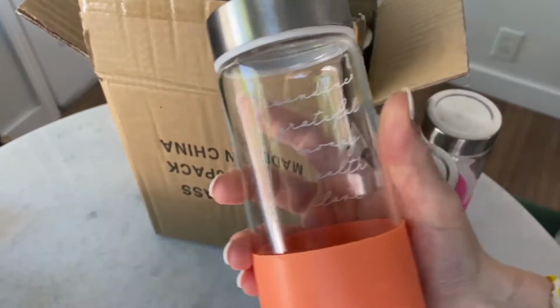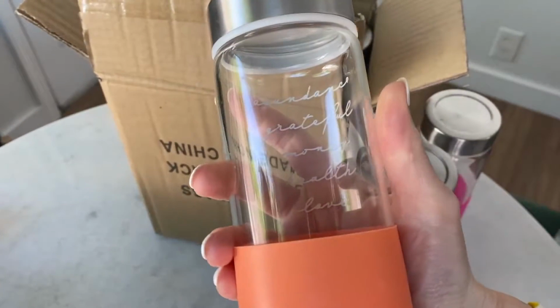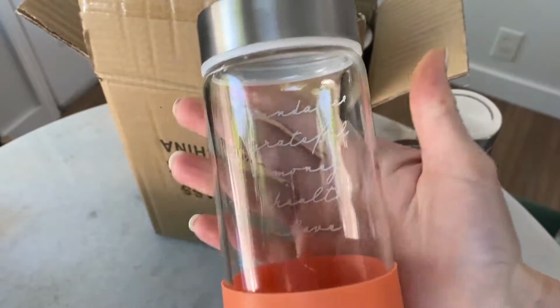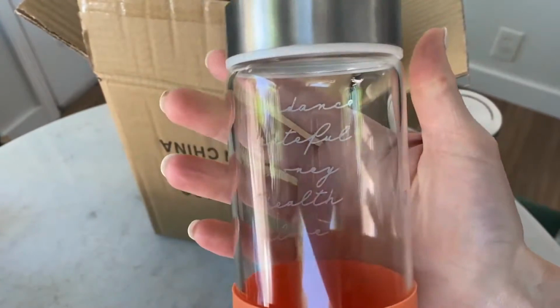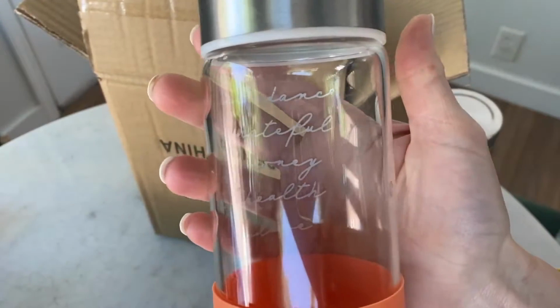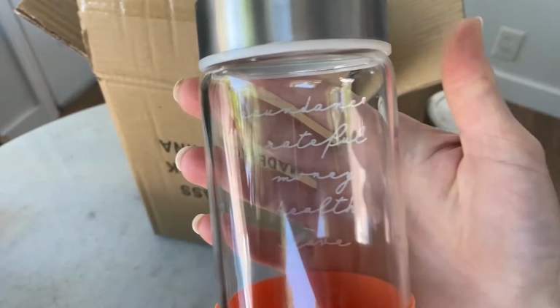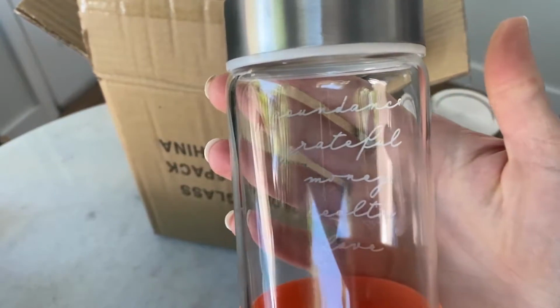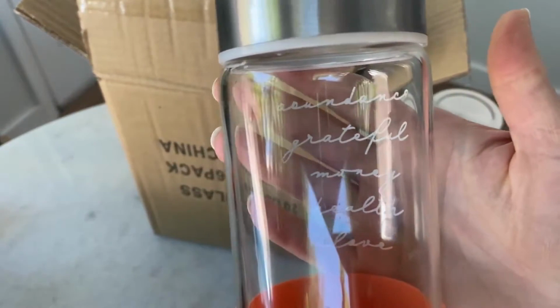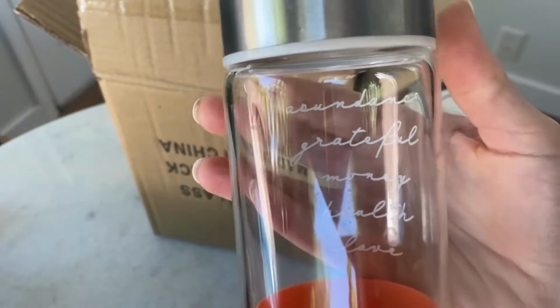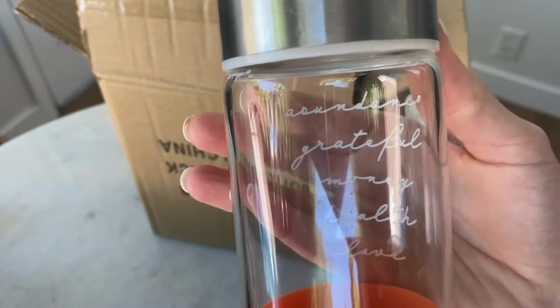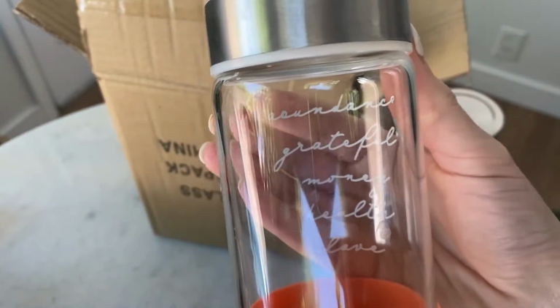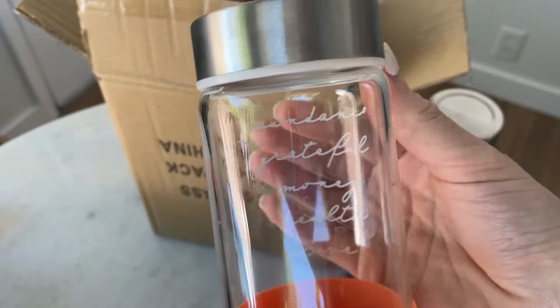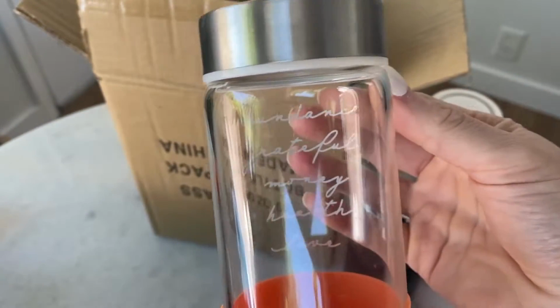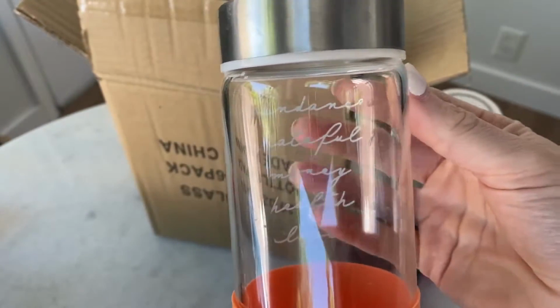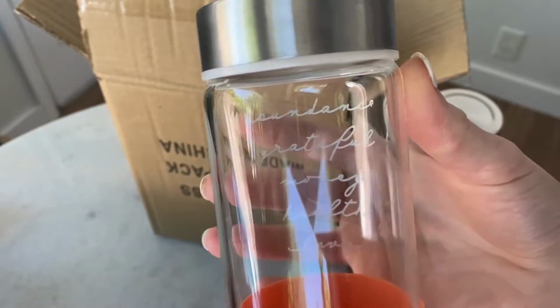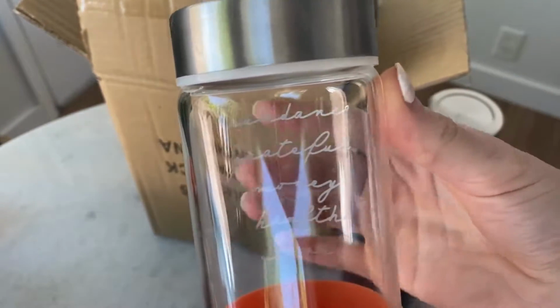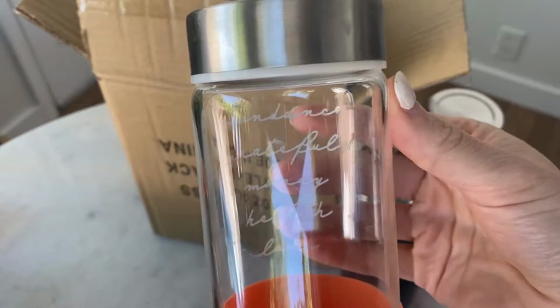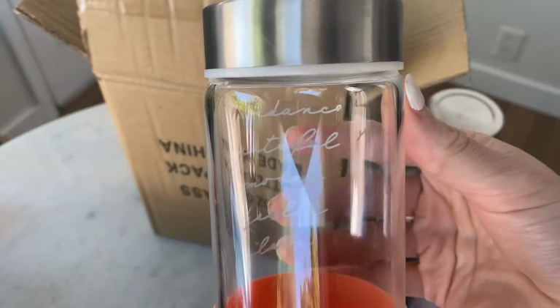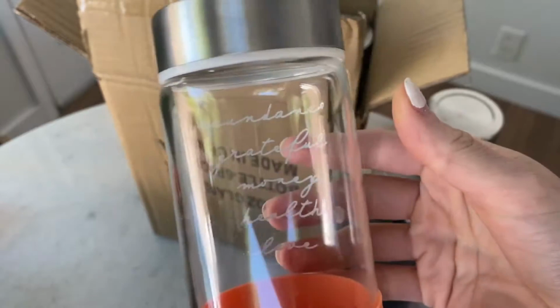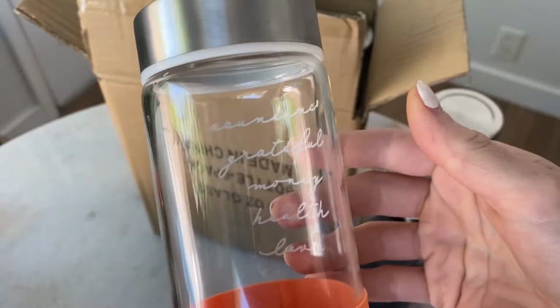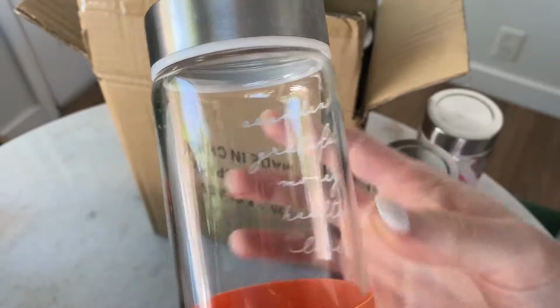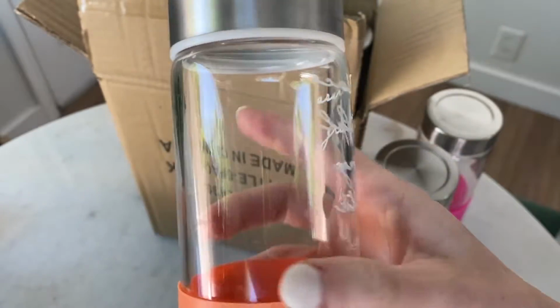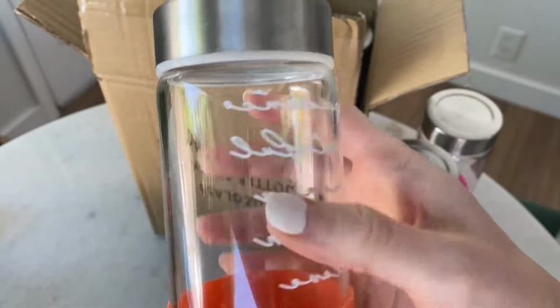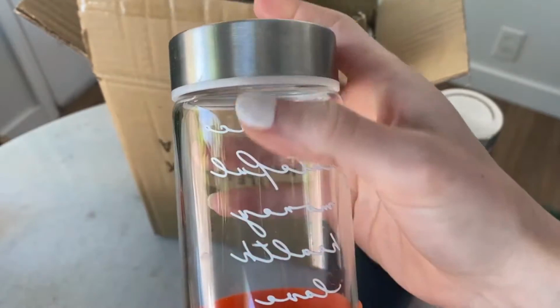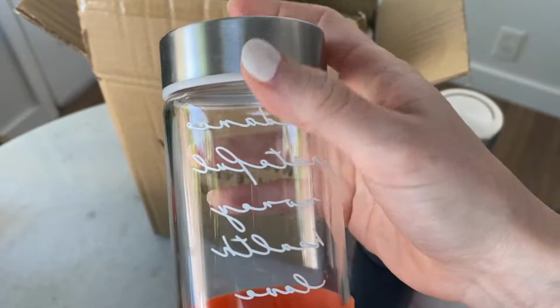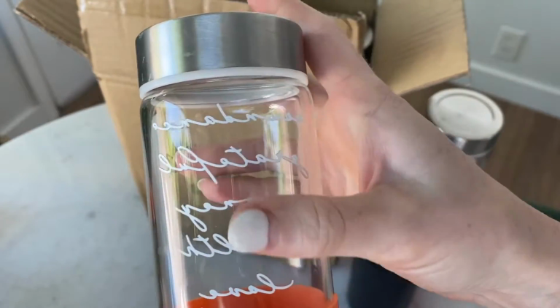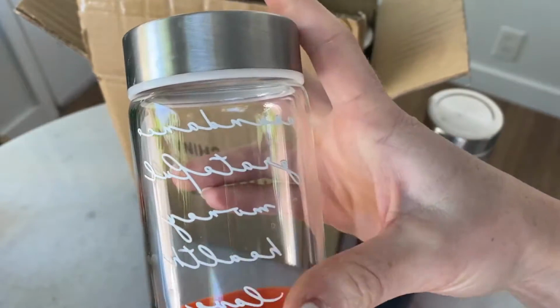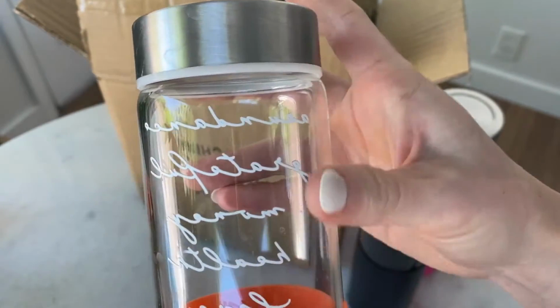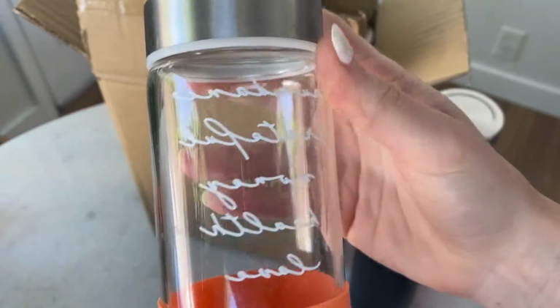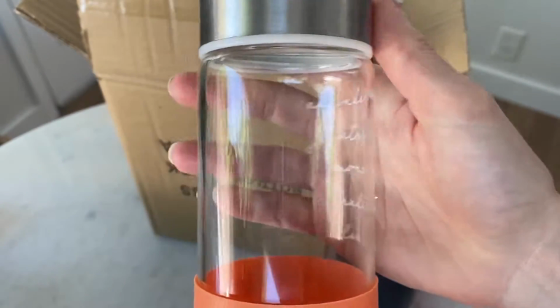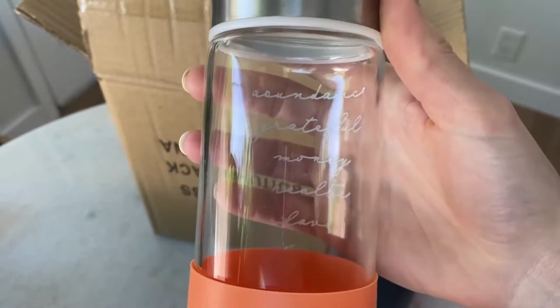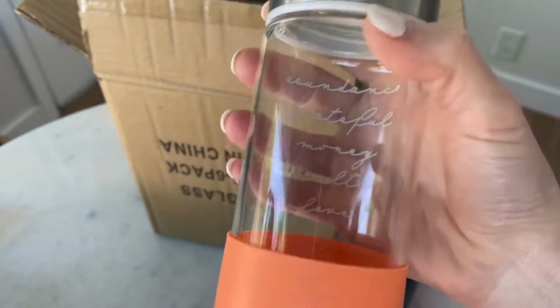So I got some vinyl and I put on what I wanted it to say, and I stuck it to the outside. It seems to be doing pretty well.